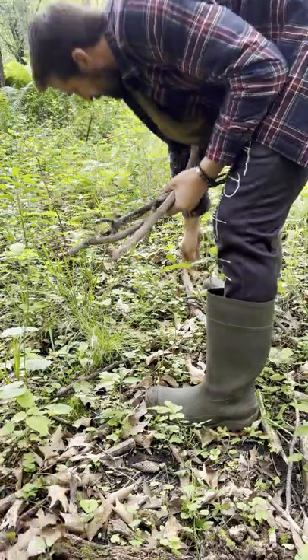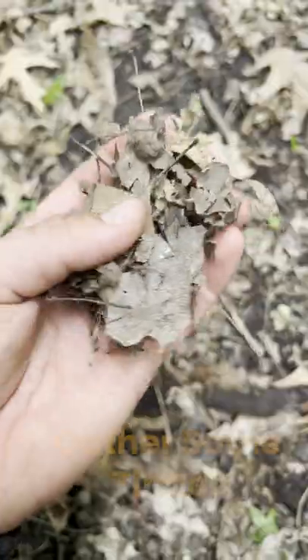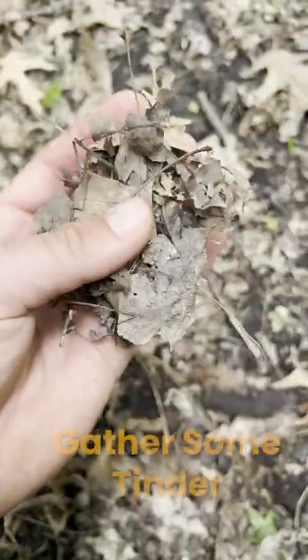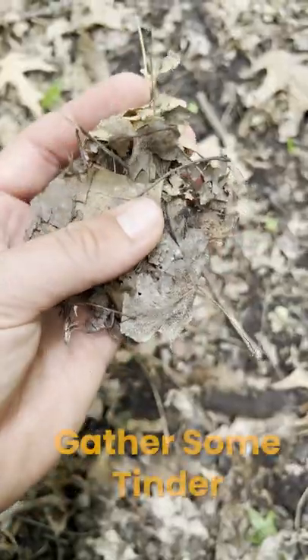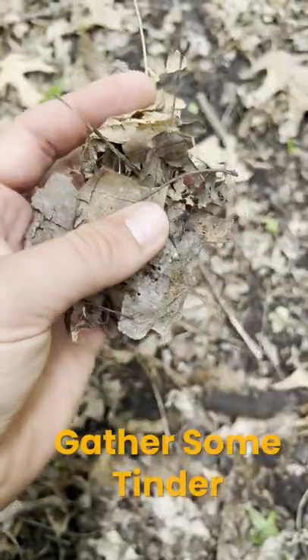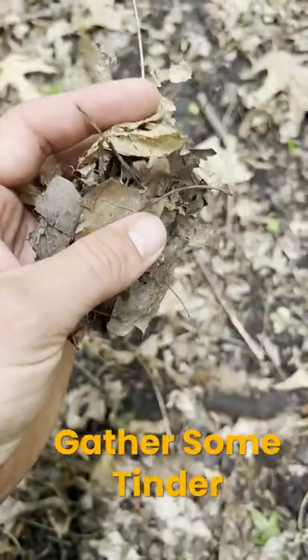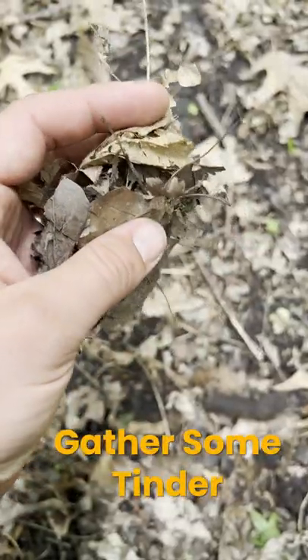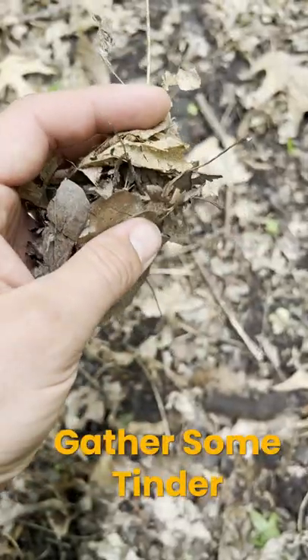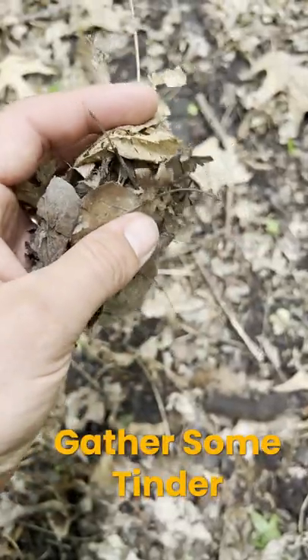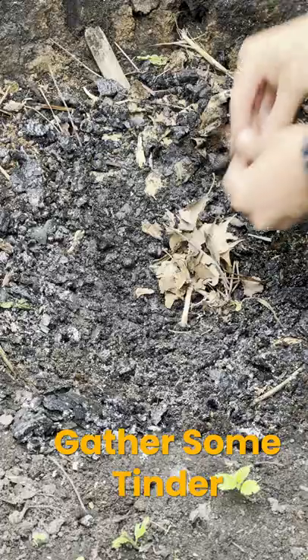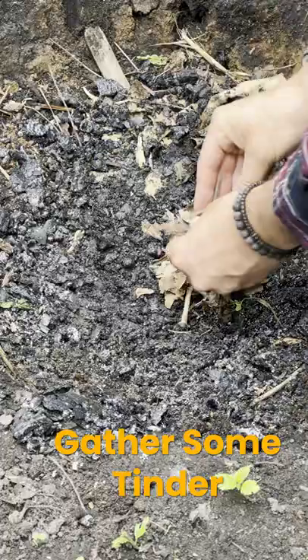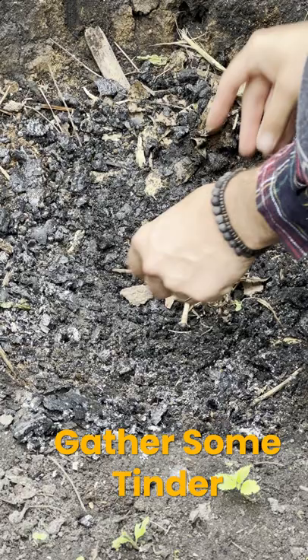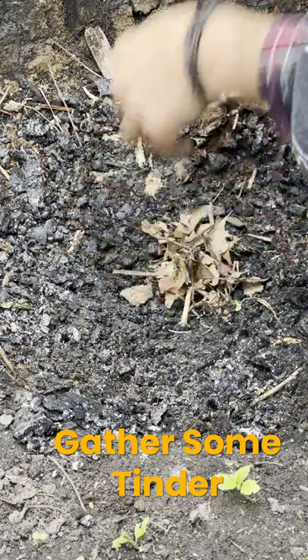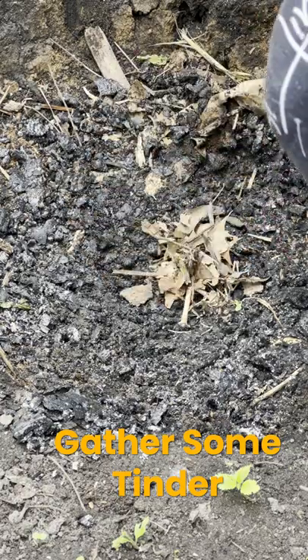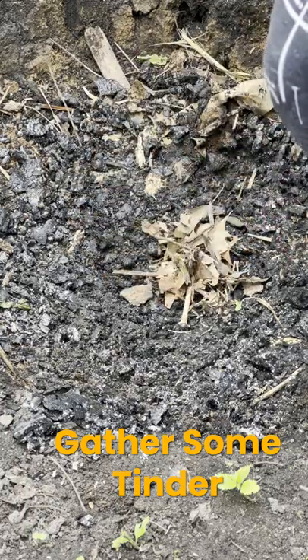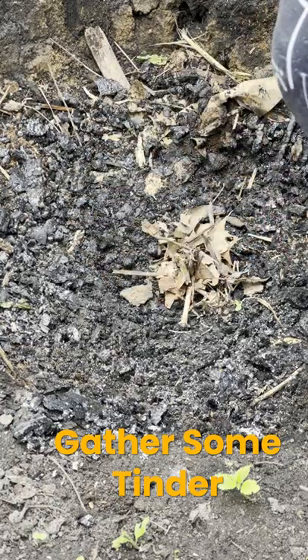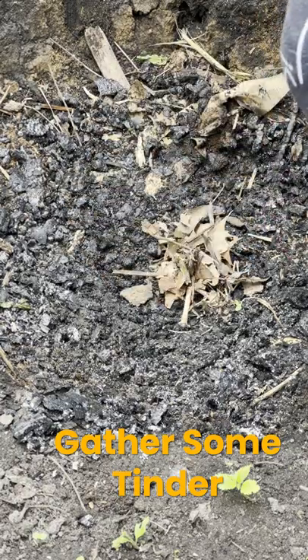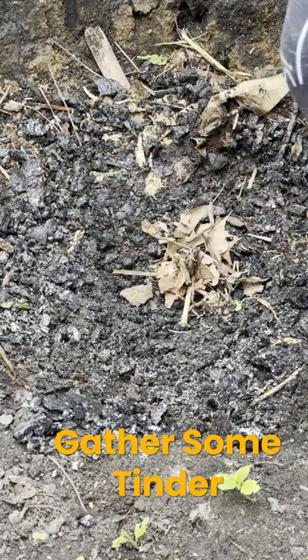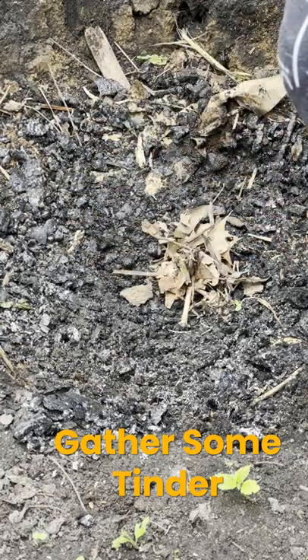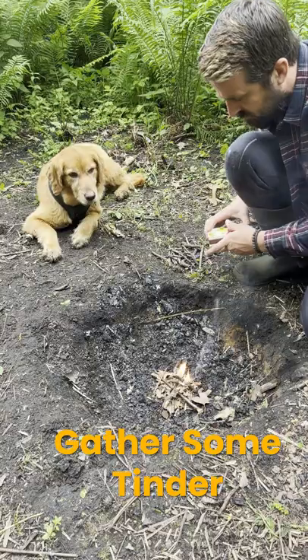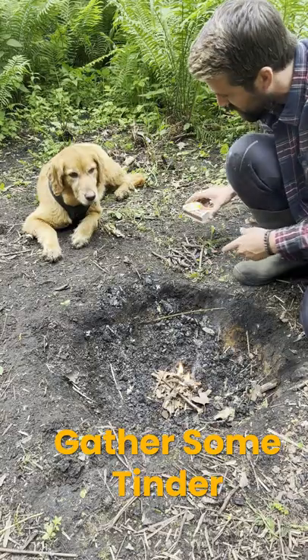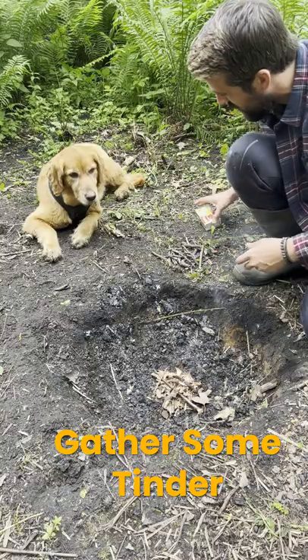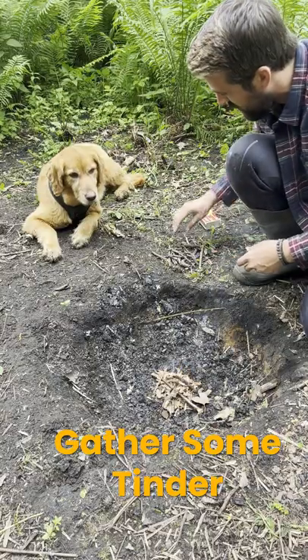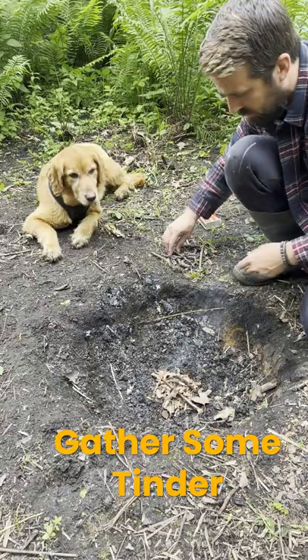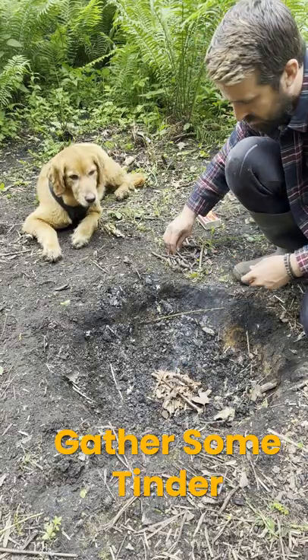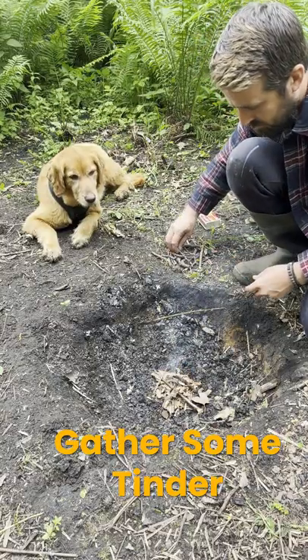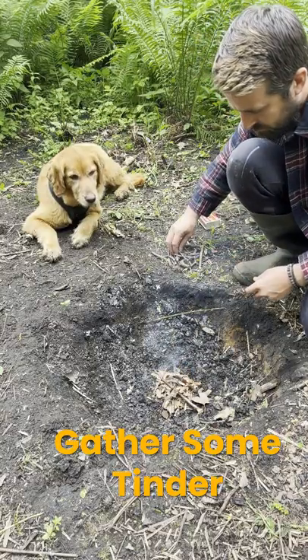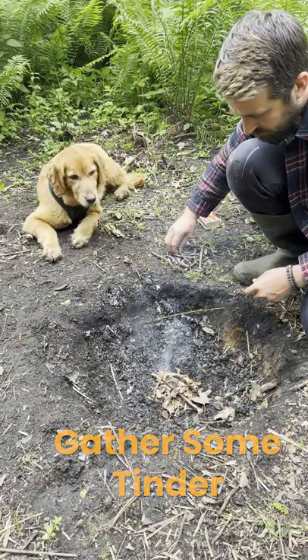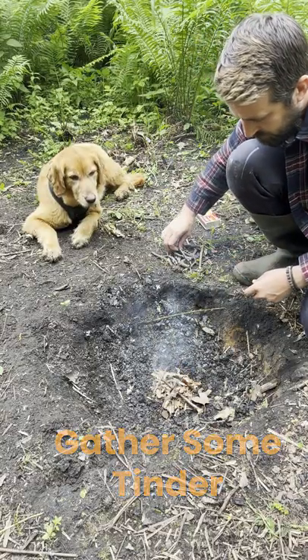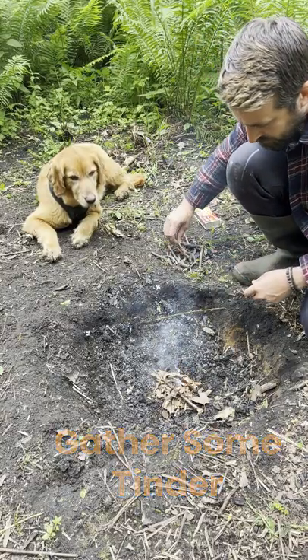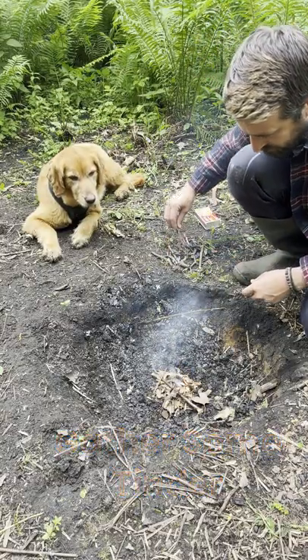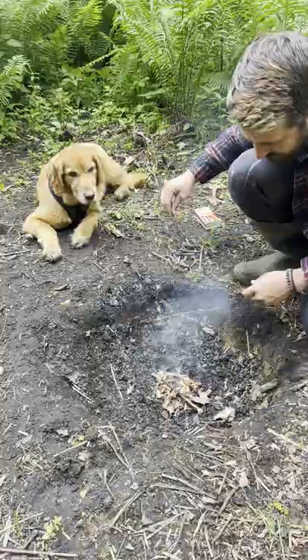The first thing we're going to look for is some tinder. It's just little fibrous plants or leaves that are going to easily catch fire and ignite quickly.